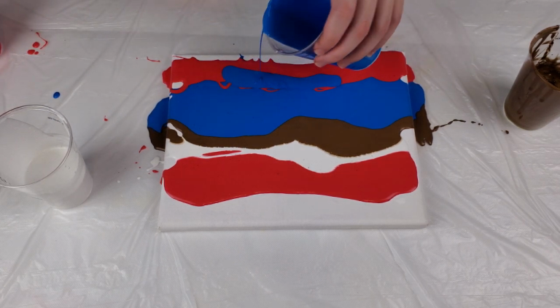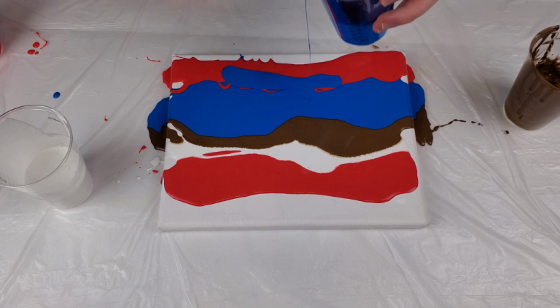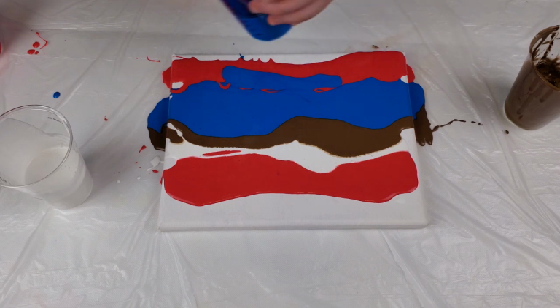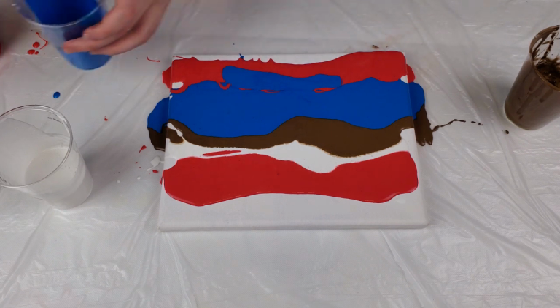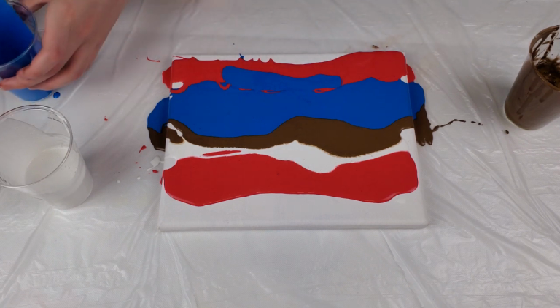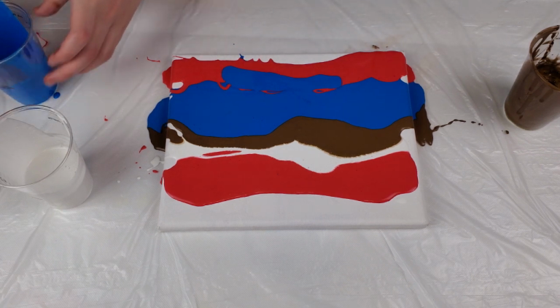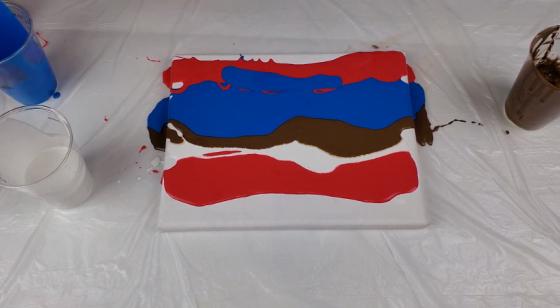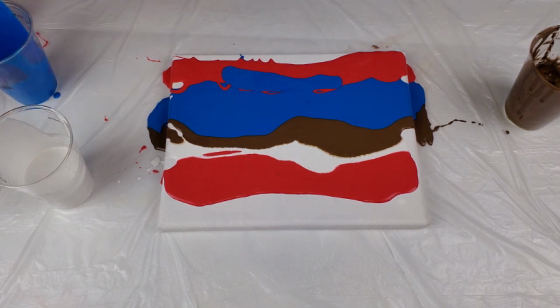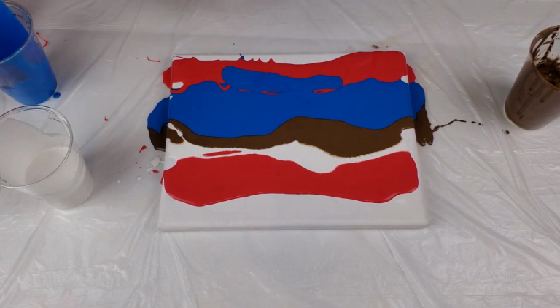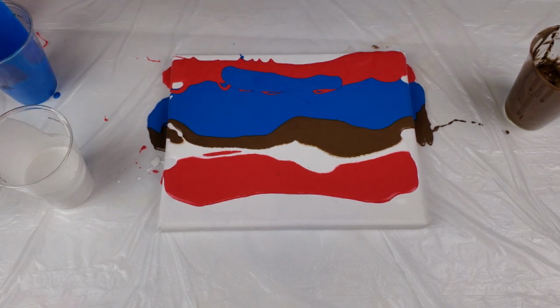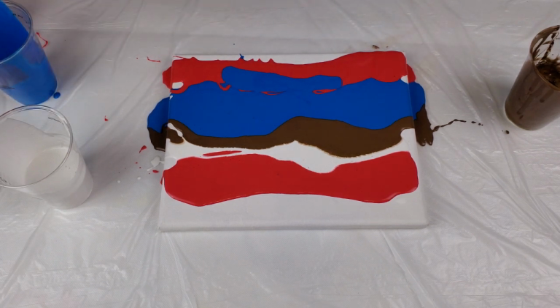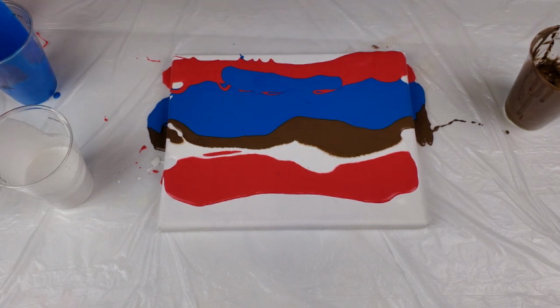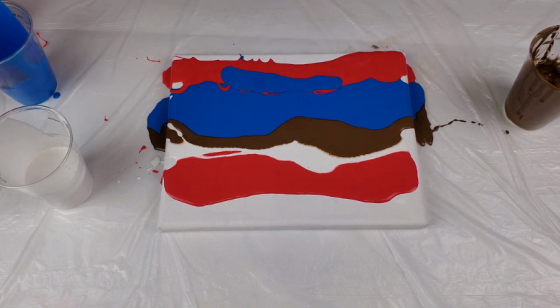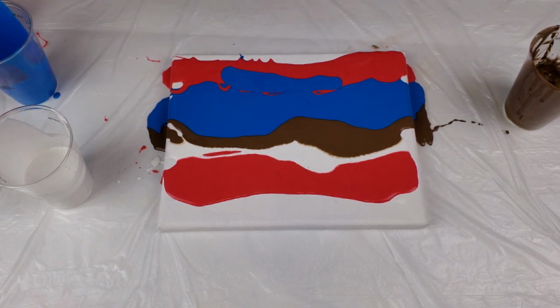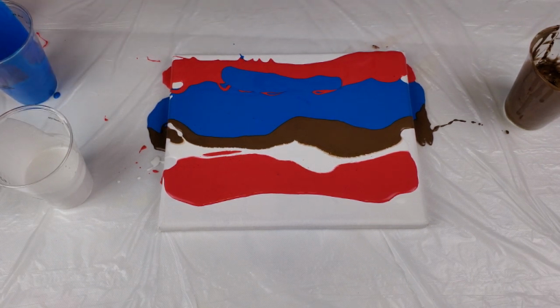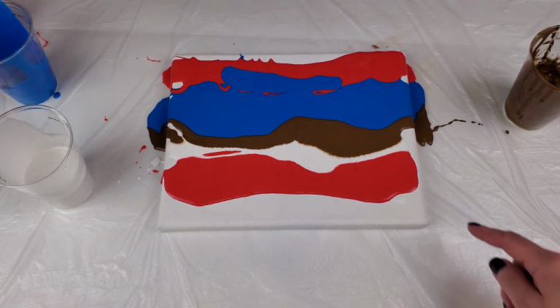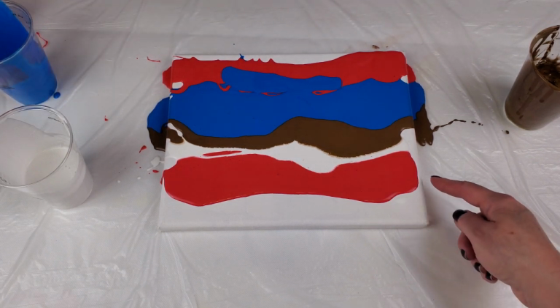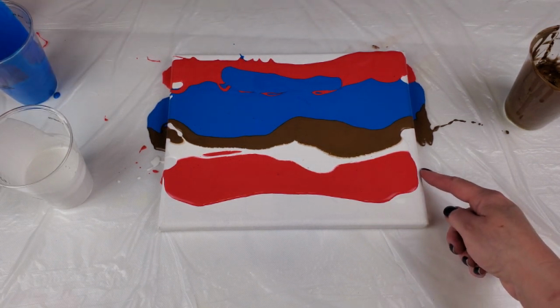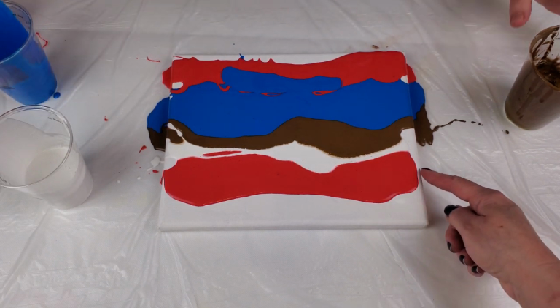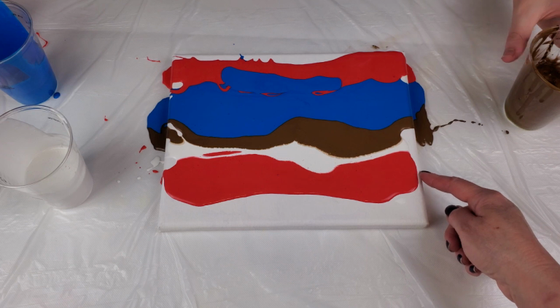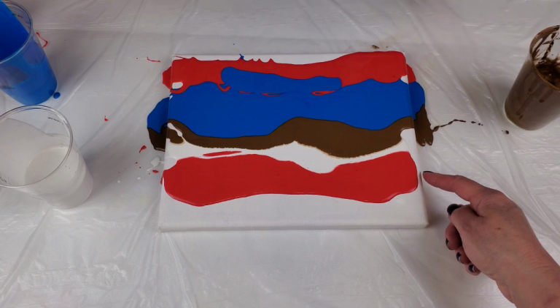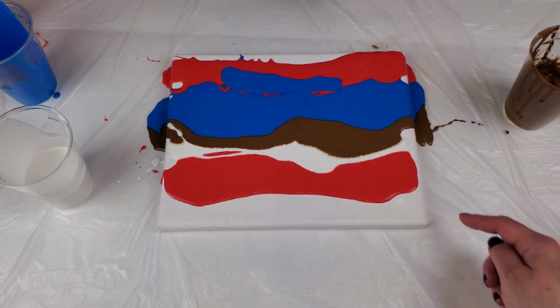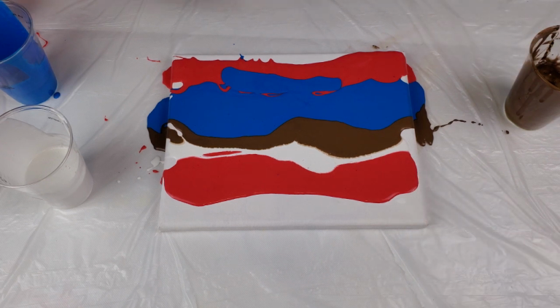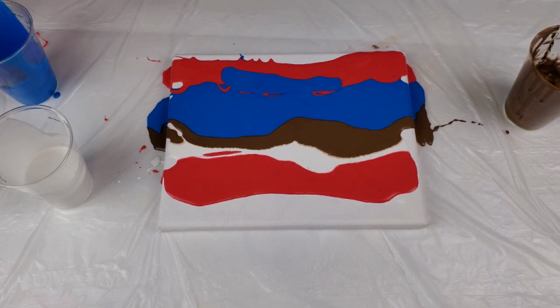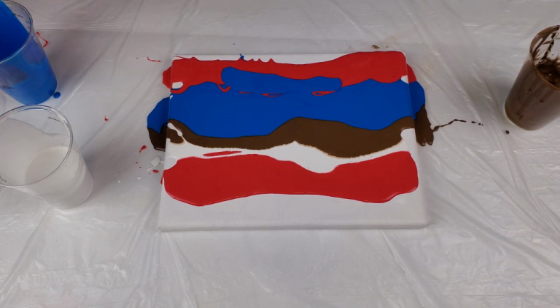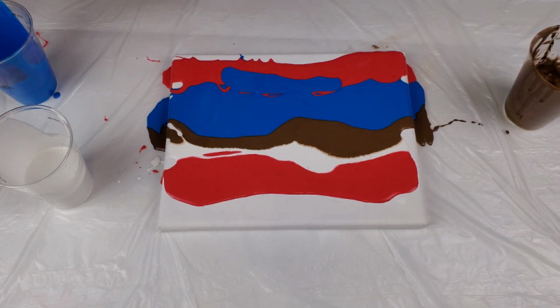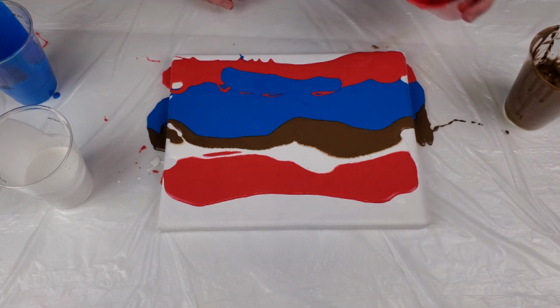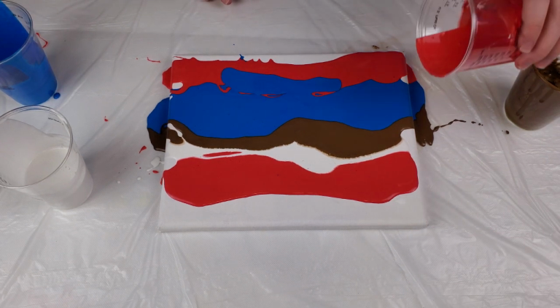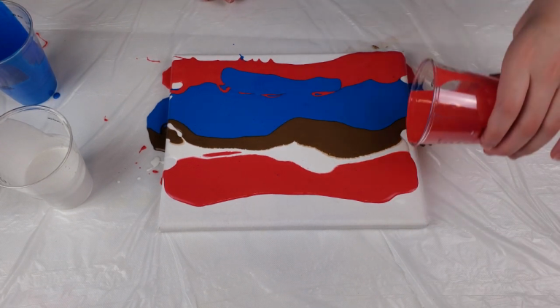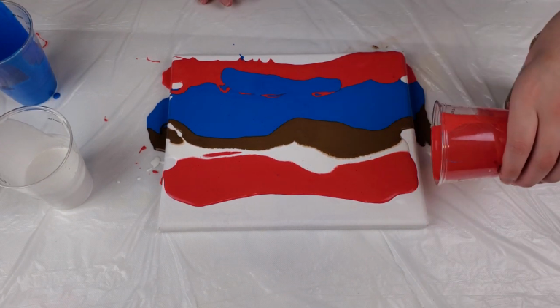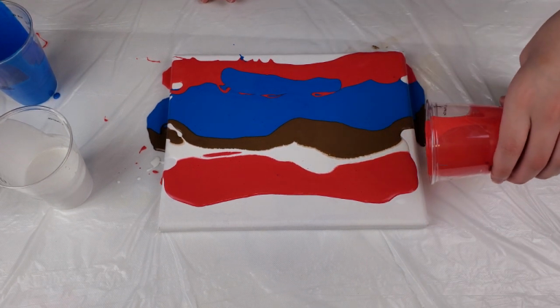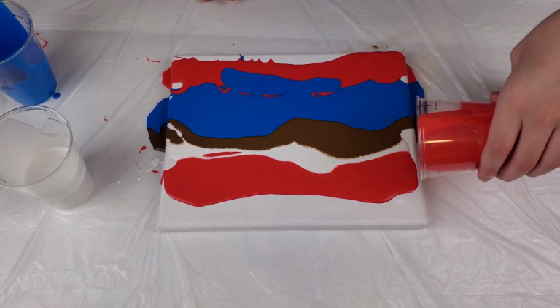You're going to have too much blue. Pour a little red off the edge here. I think that might have been the last of my red.